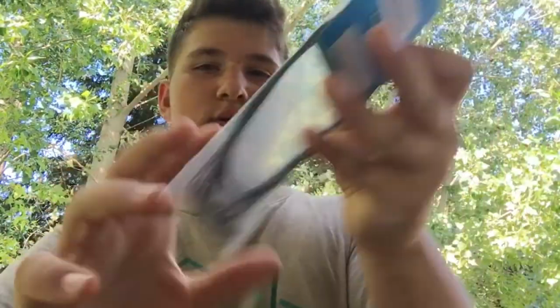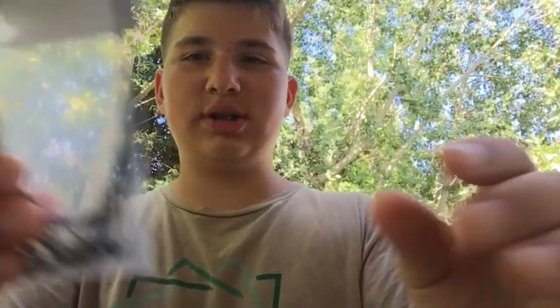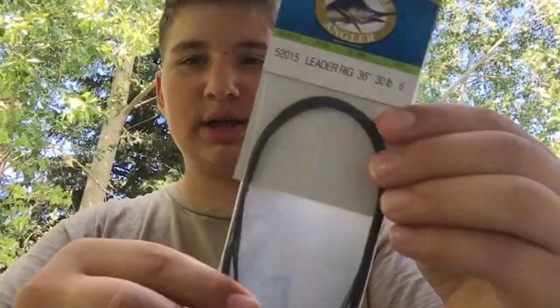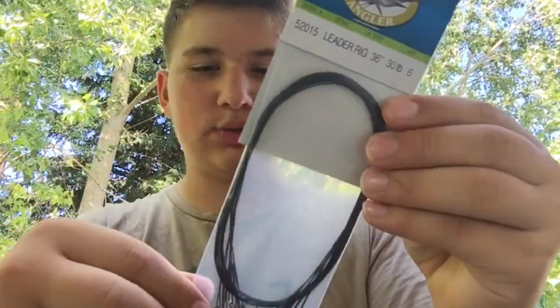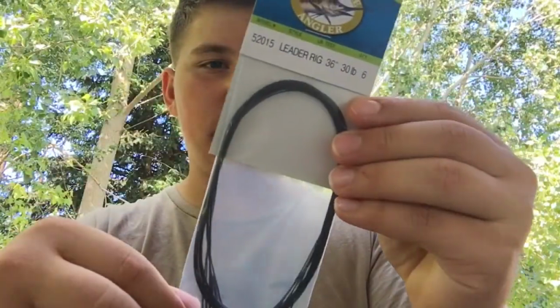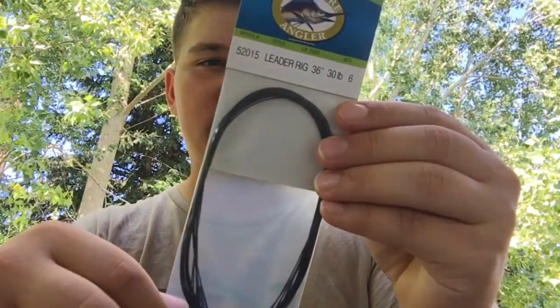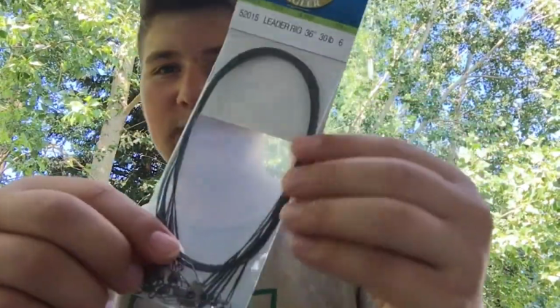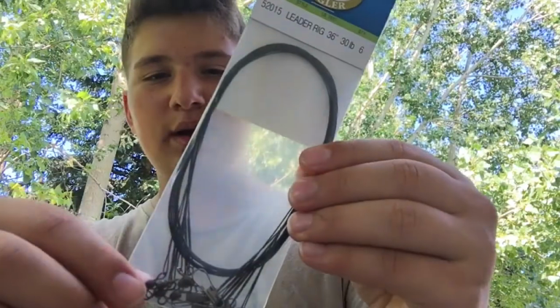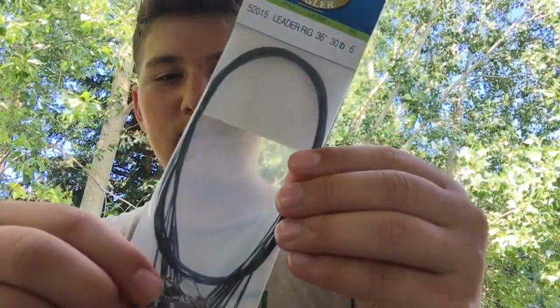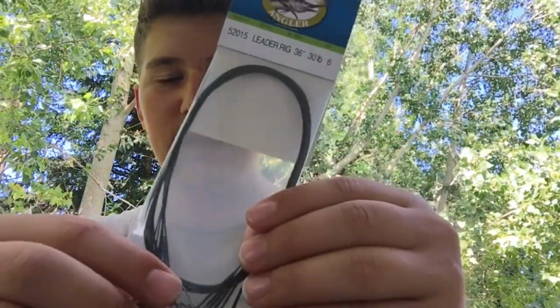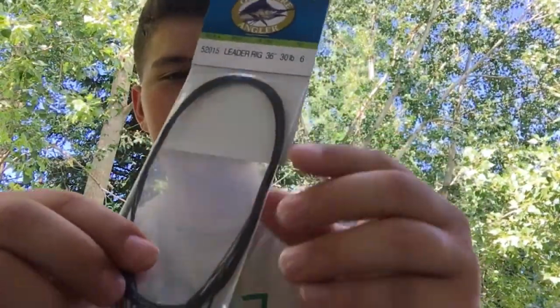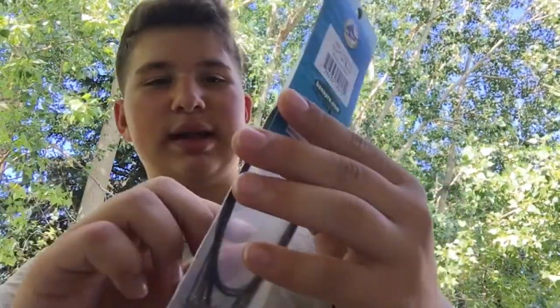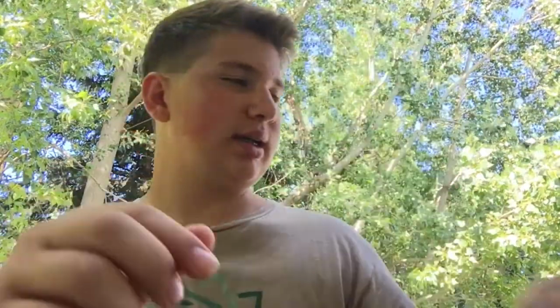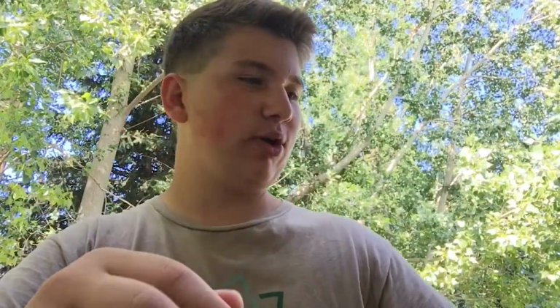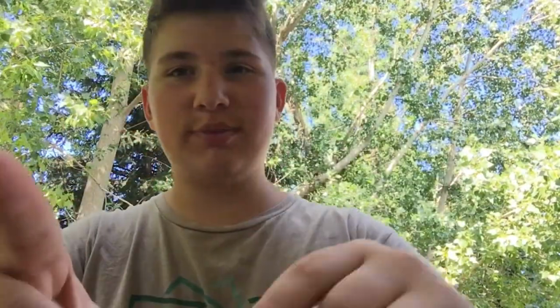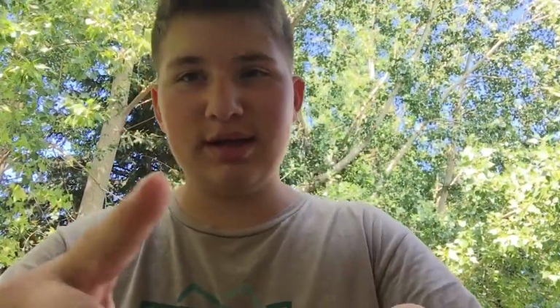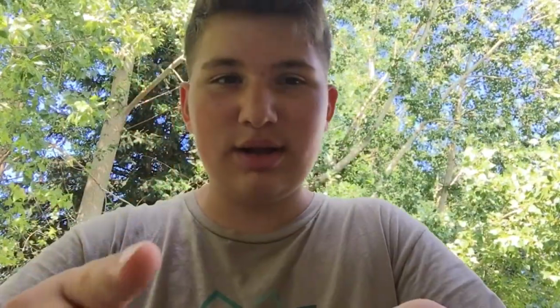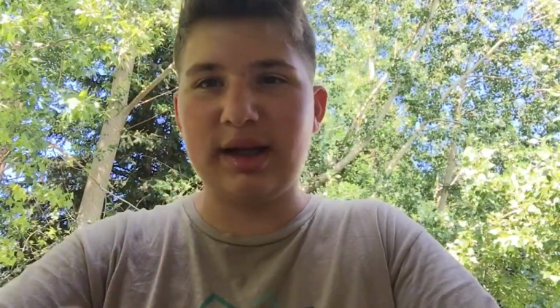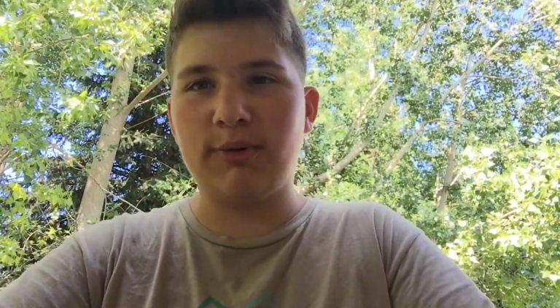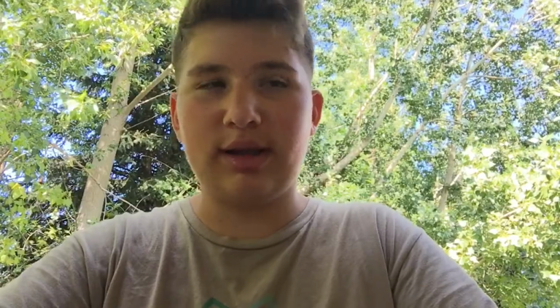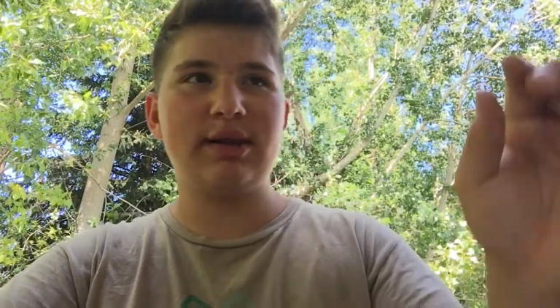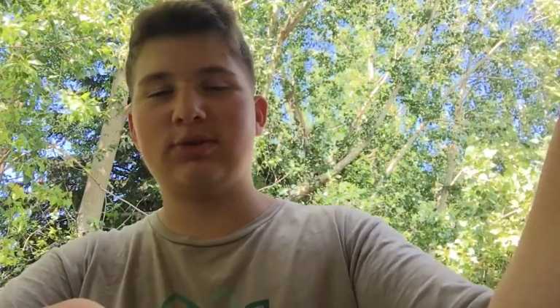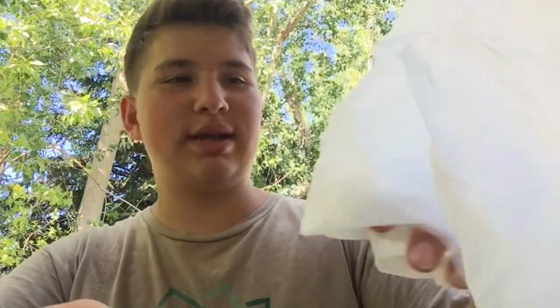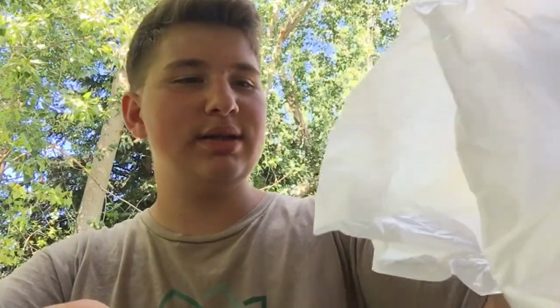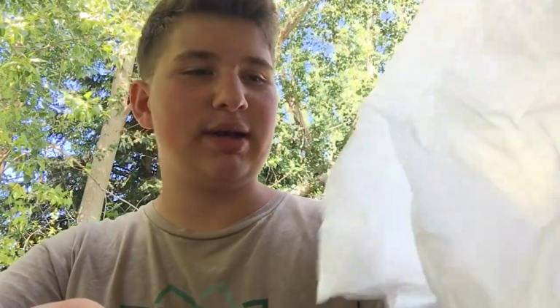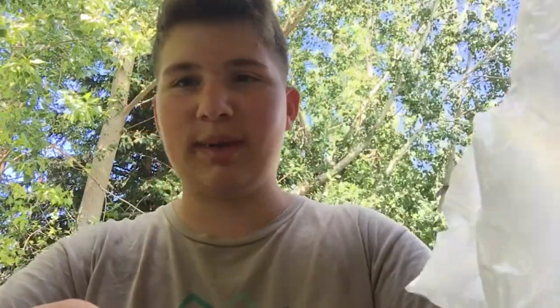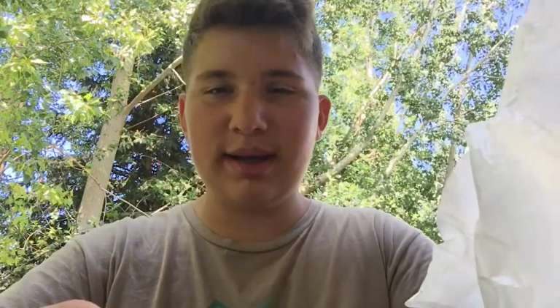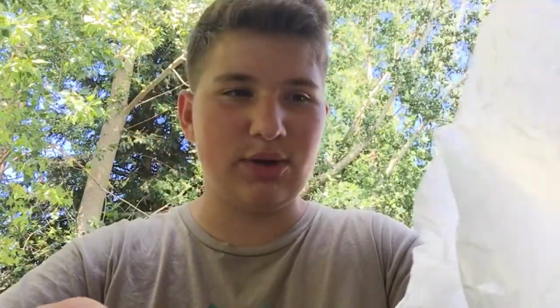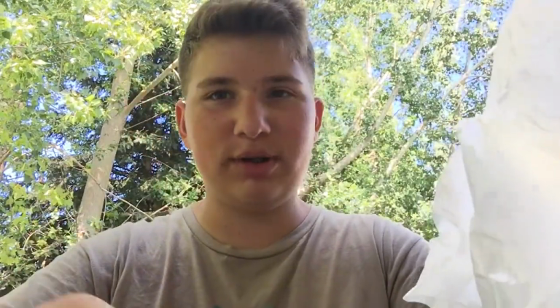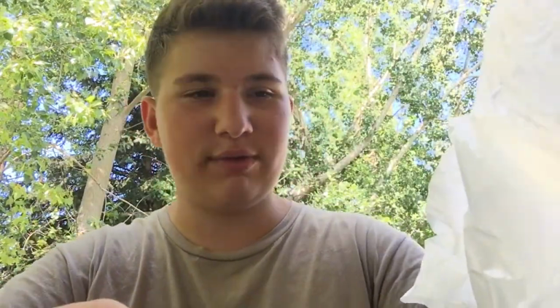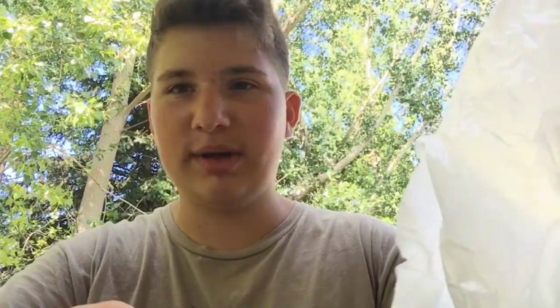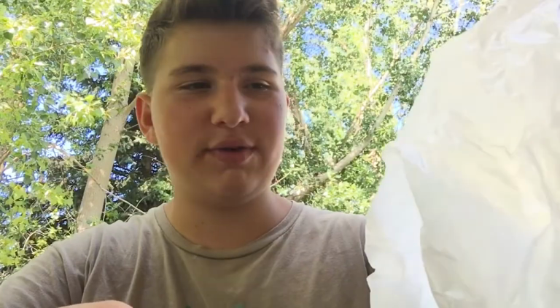Next we've got some steel leaders because we're going to be going pike fishing soon. I can't record that because I don't have a GoPro, but luckily I'll be getting a GoPro at the end of the month for my birthday, so I'll be able to start filming when I go fishing.